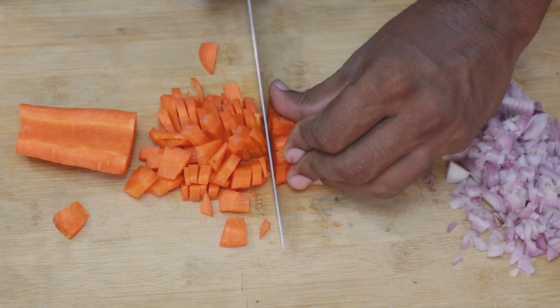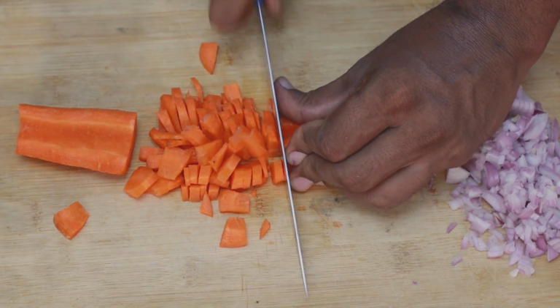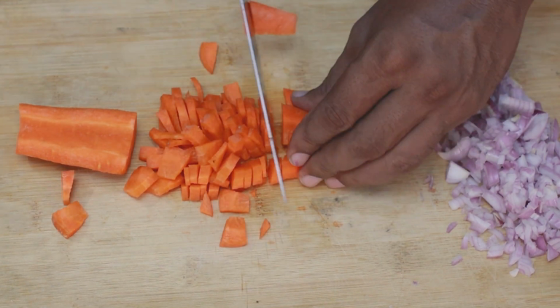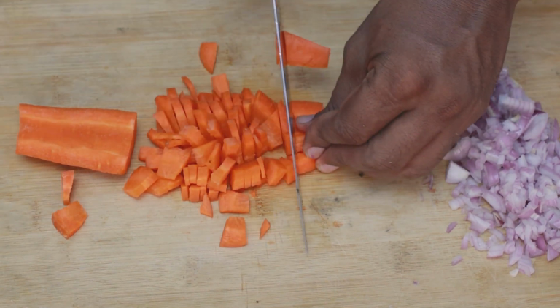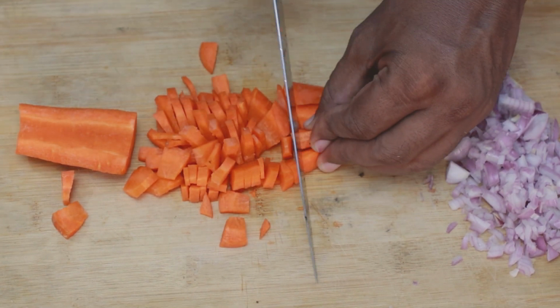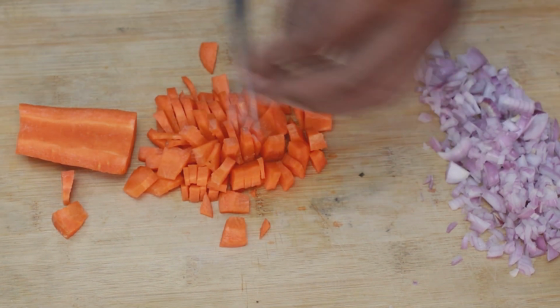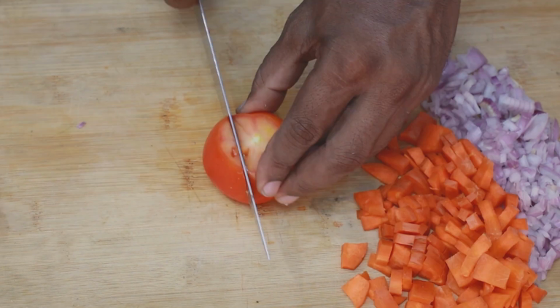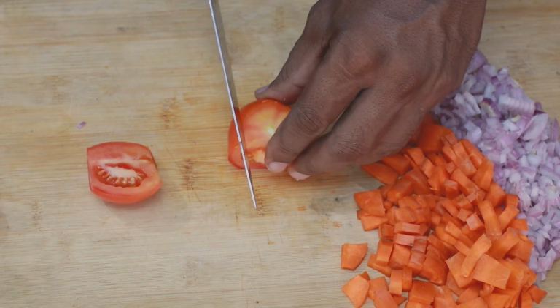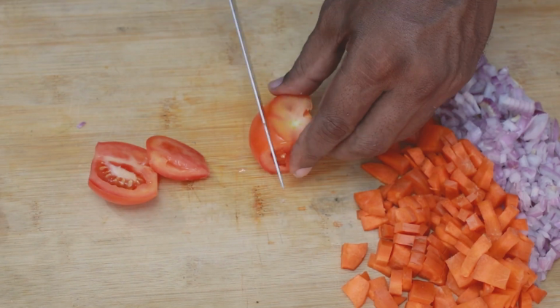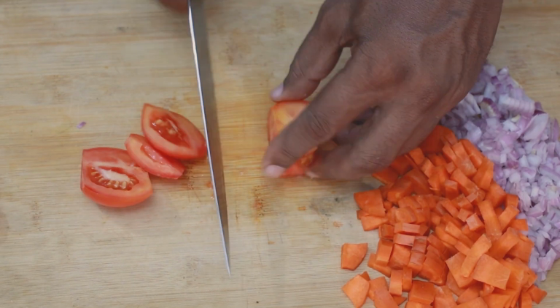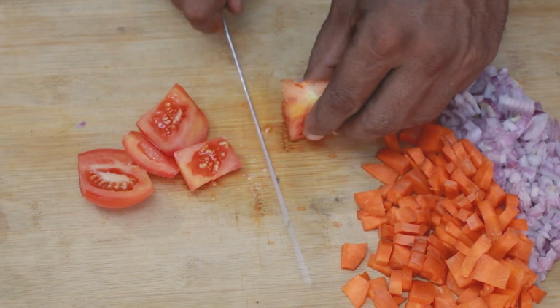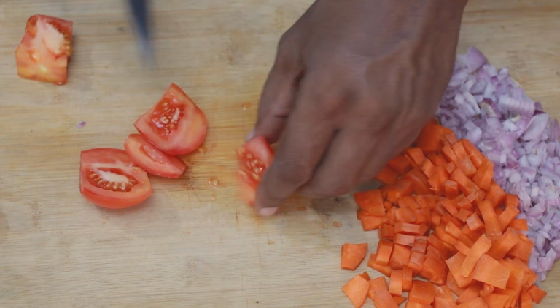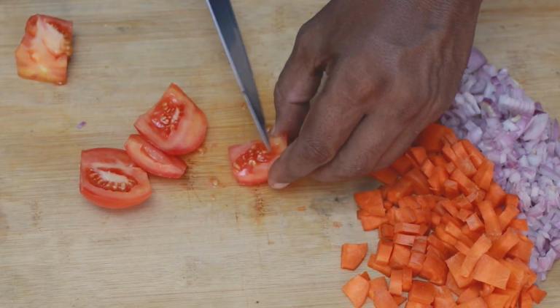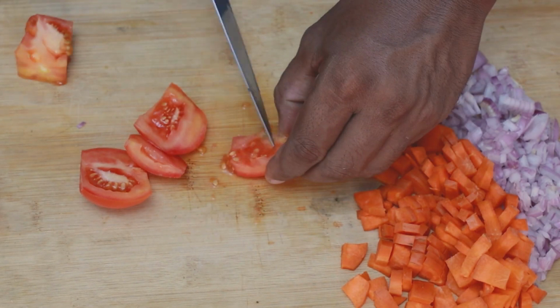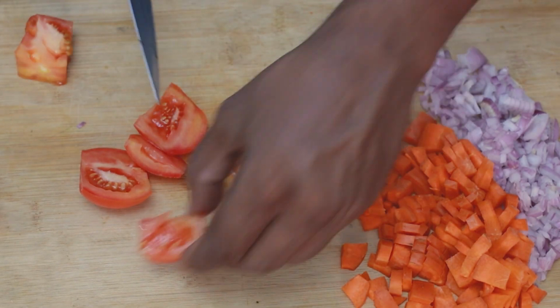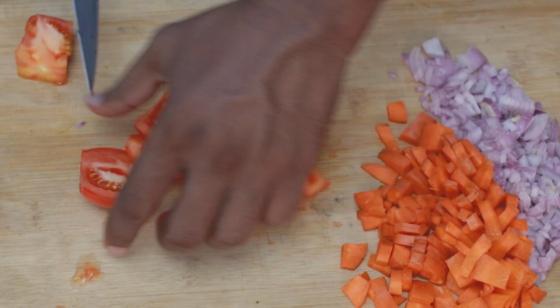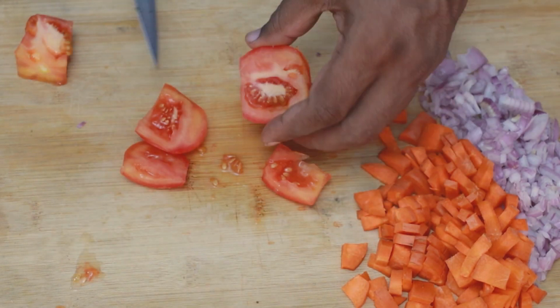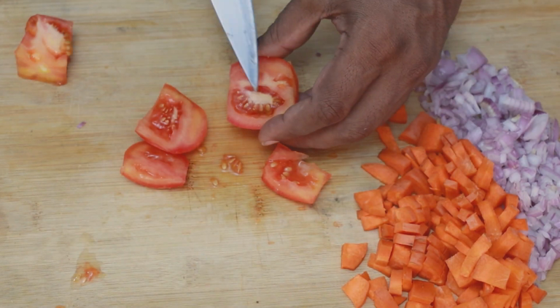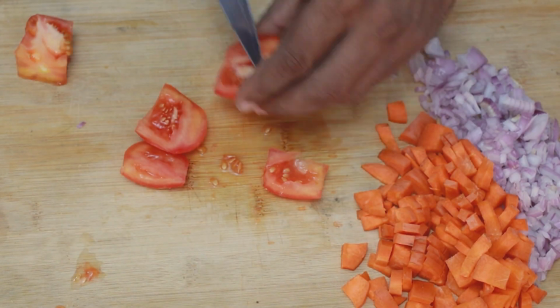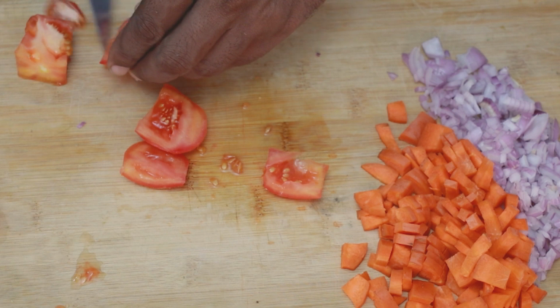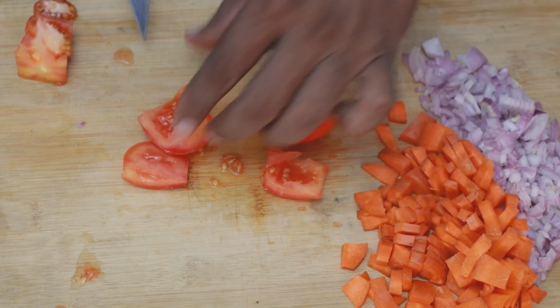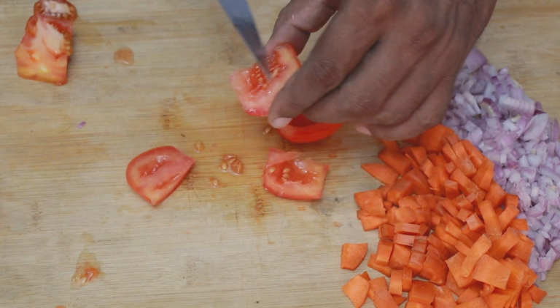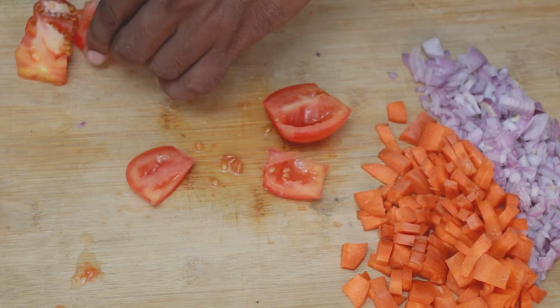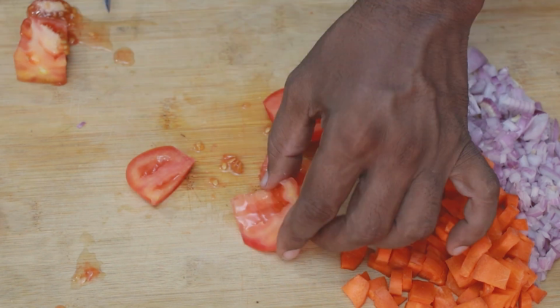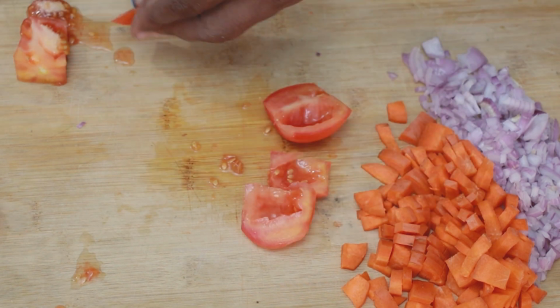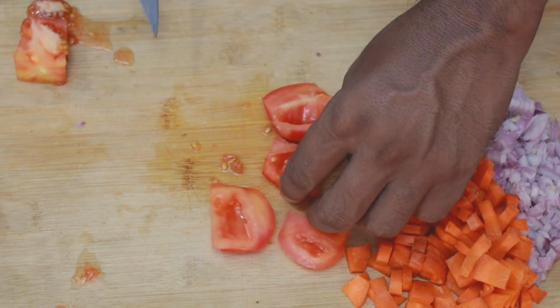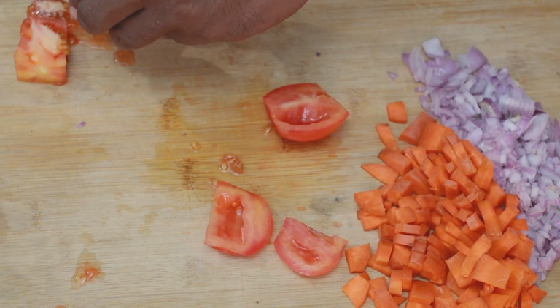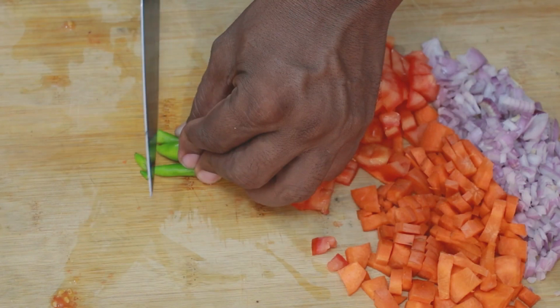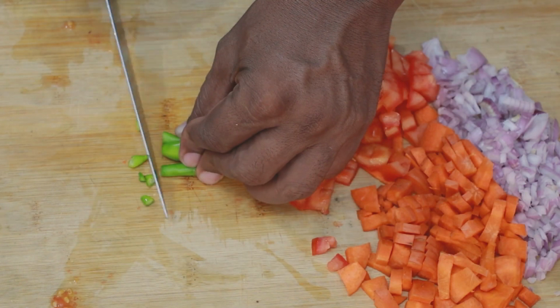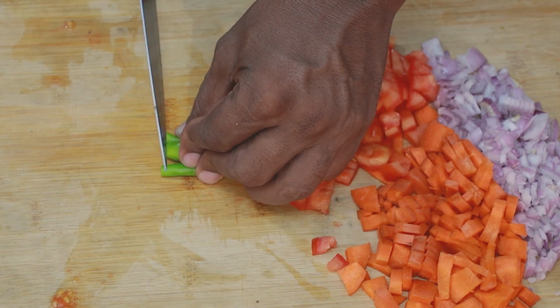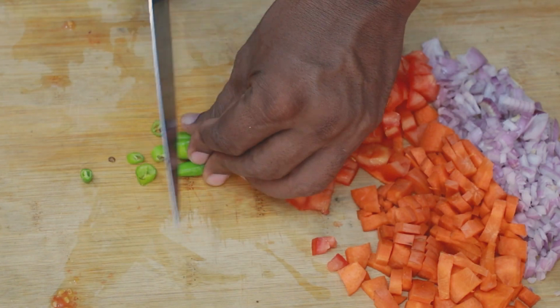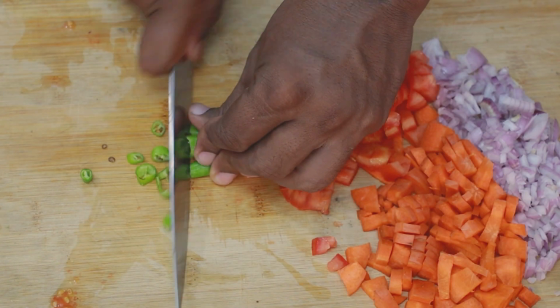And you will add other vegetables. Add tomatoes and seeds.